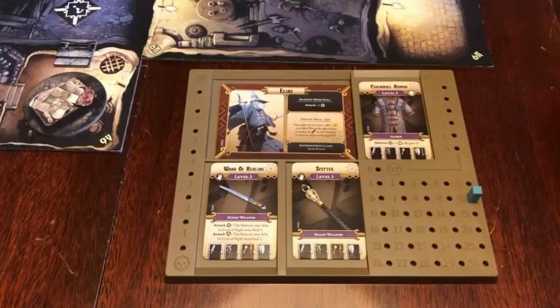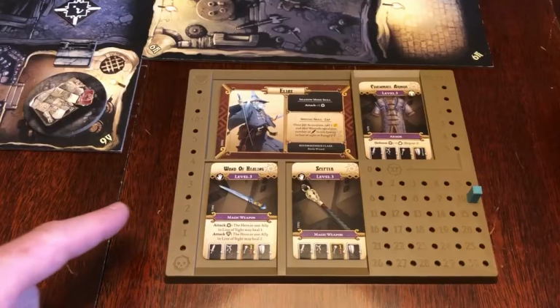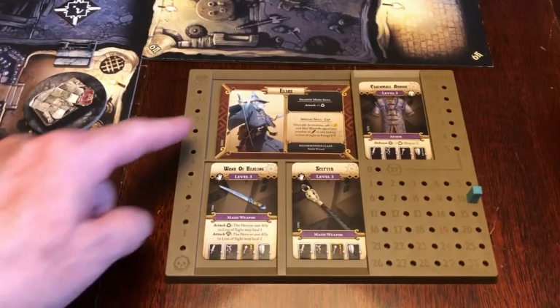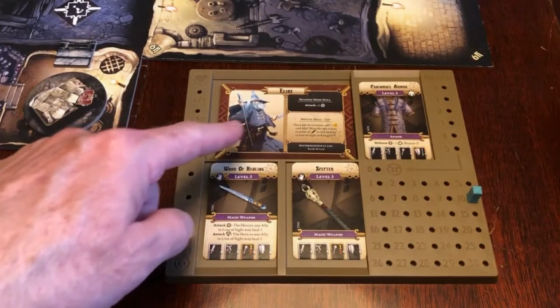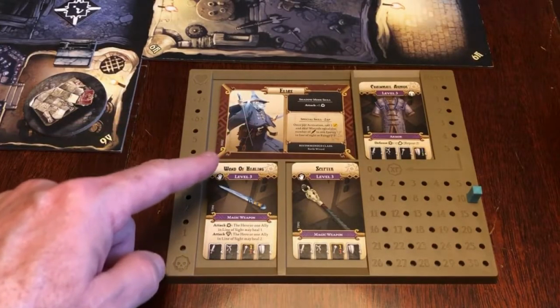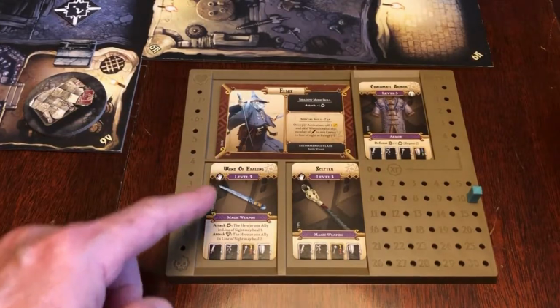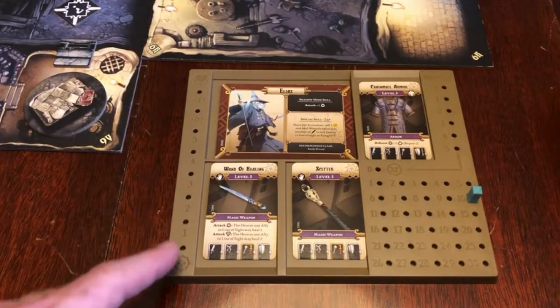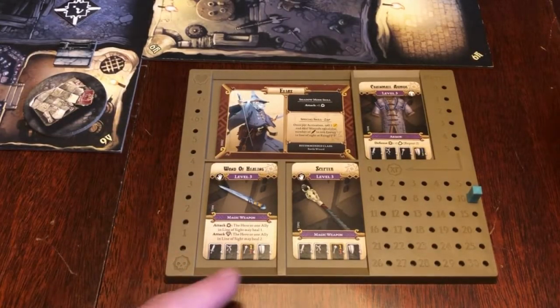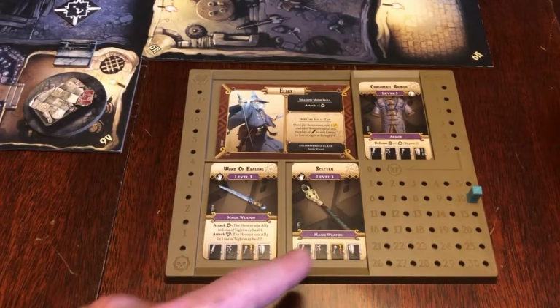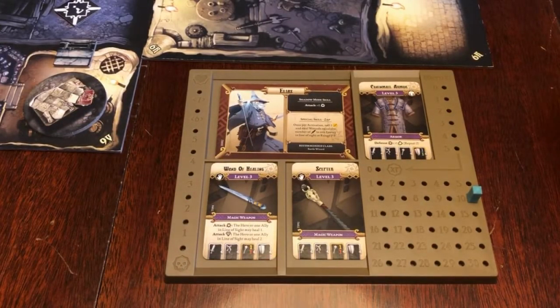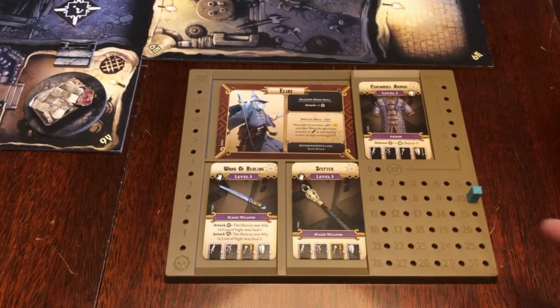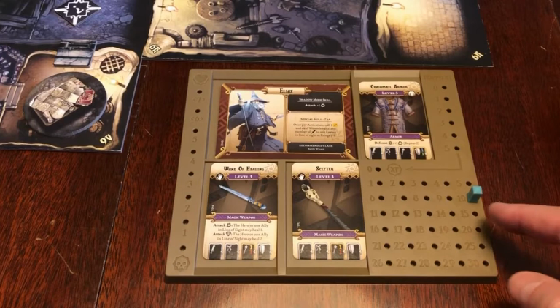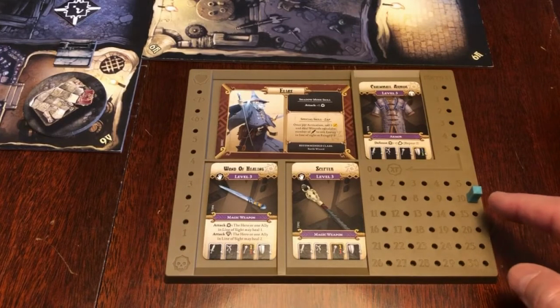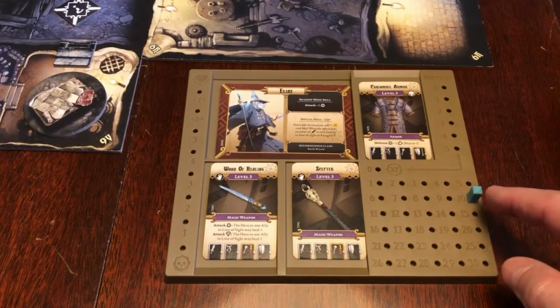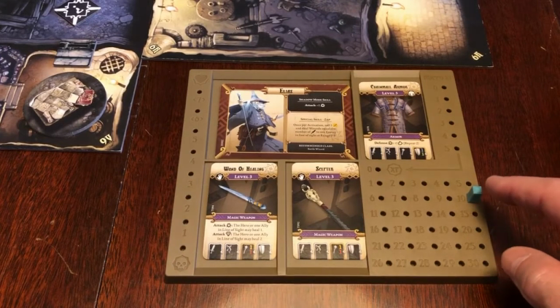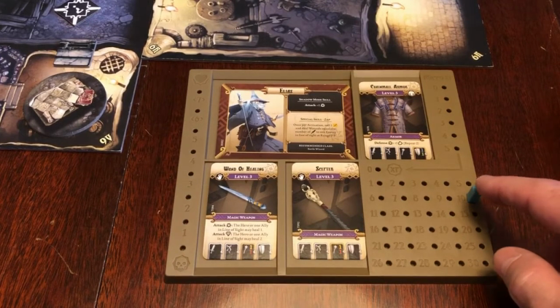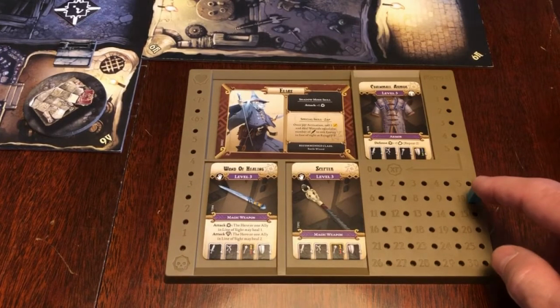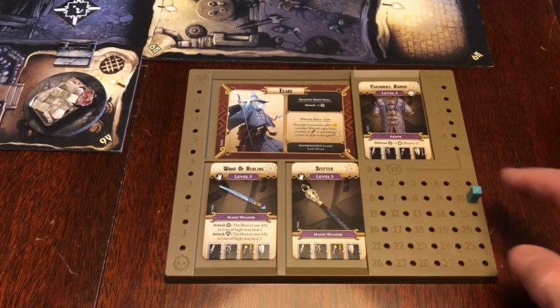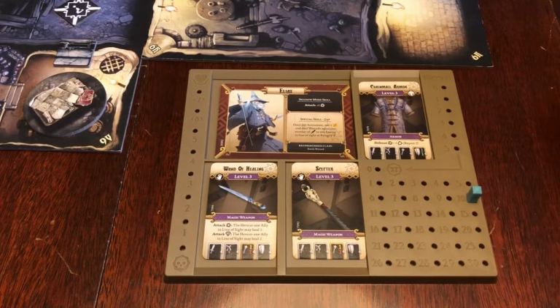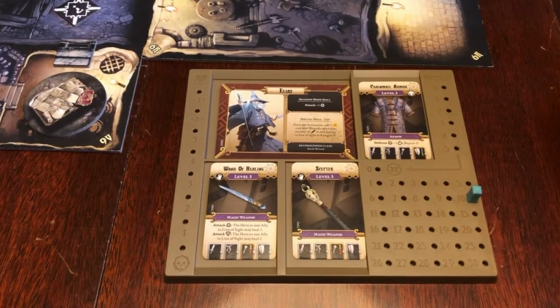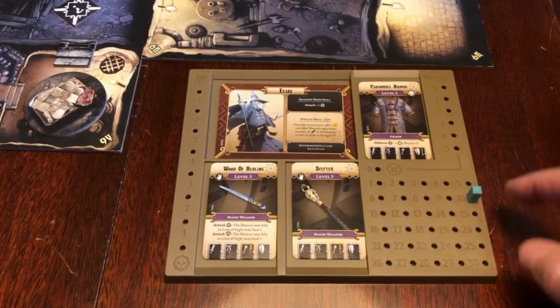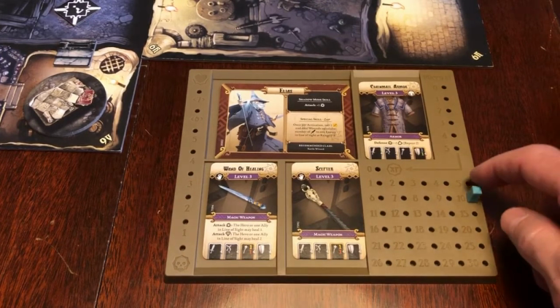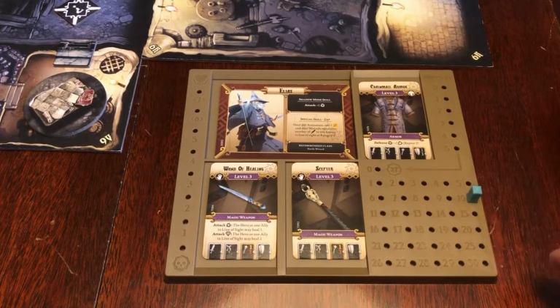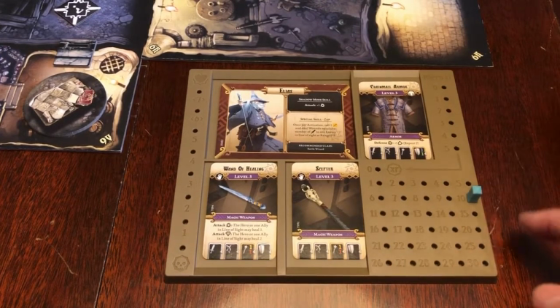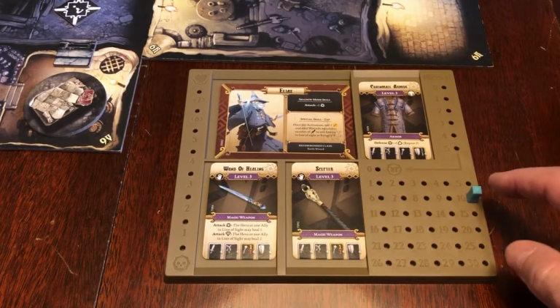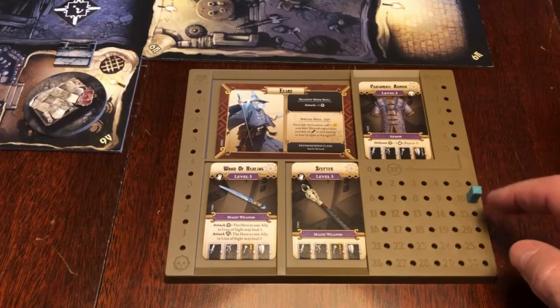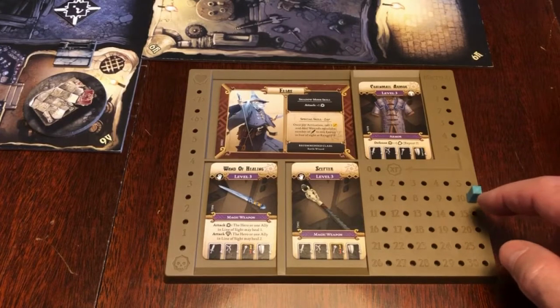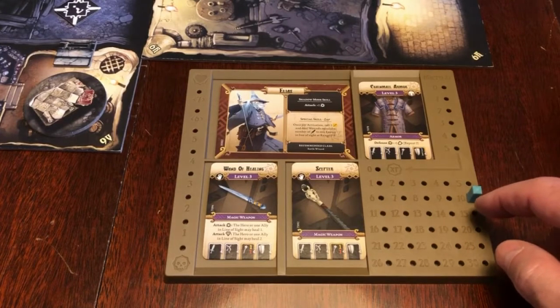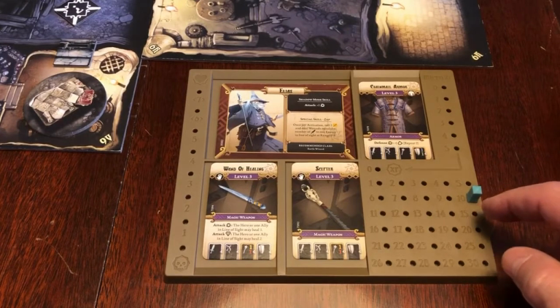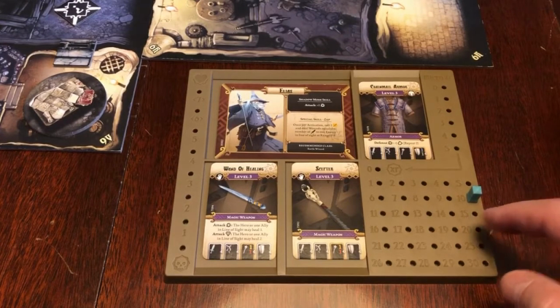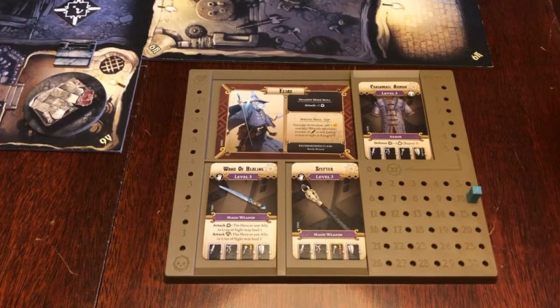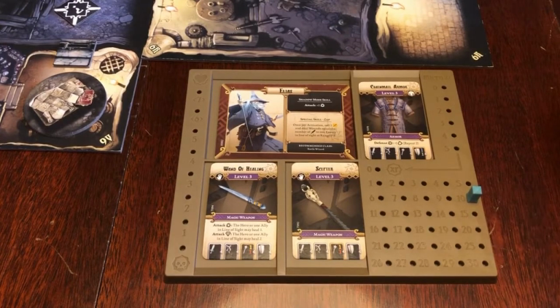I'm going to play with Elias, the battle wizard, and I'm going to play at normal mode, so I'm going to start with a health of ten. If you want it to be harder, you can set it to five, and to make it easier, you can set it to either 15 or 20.